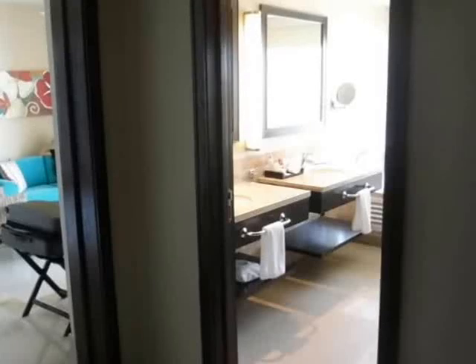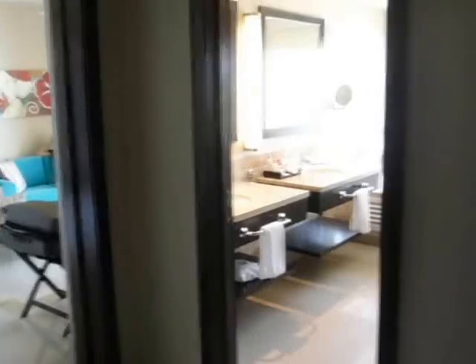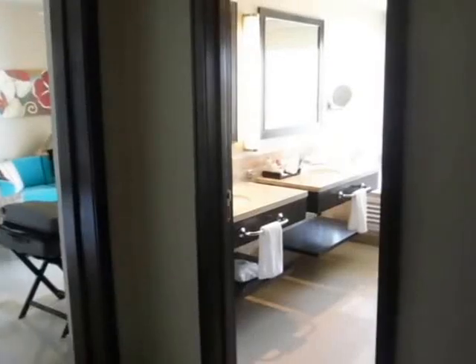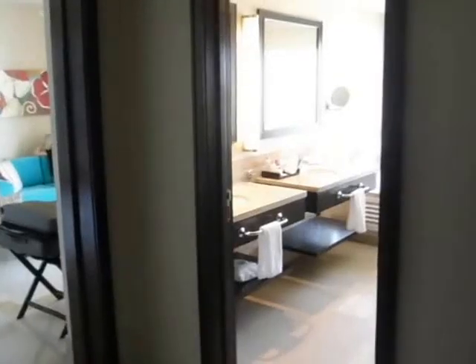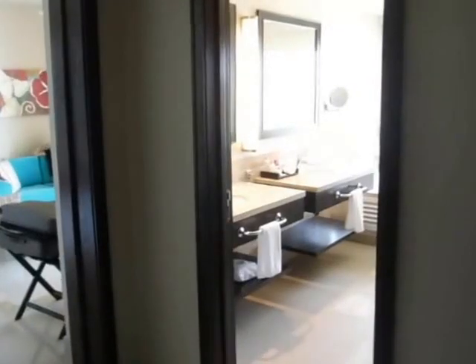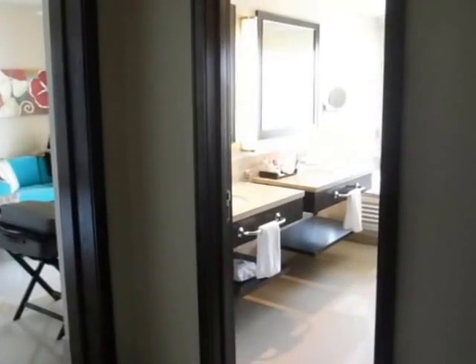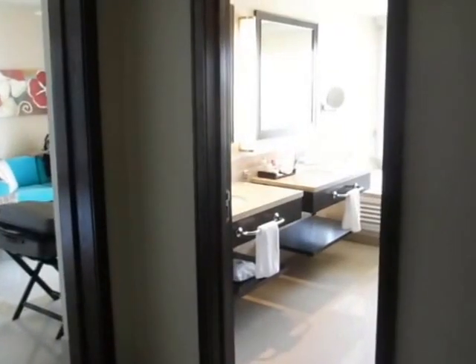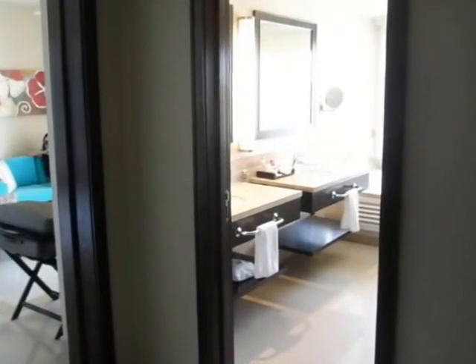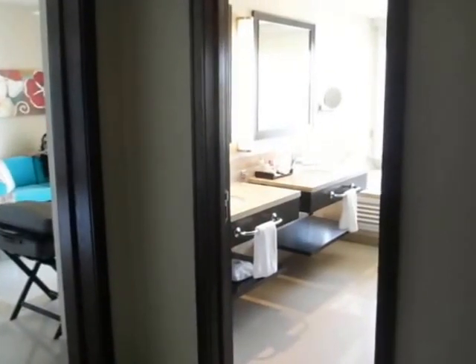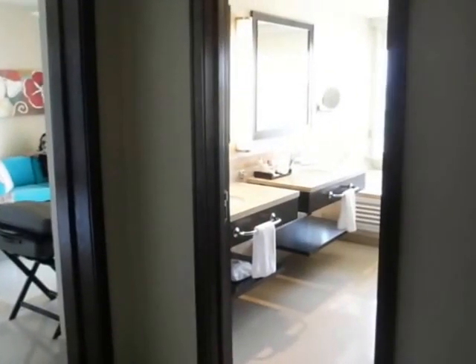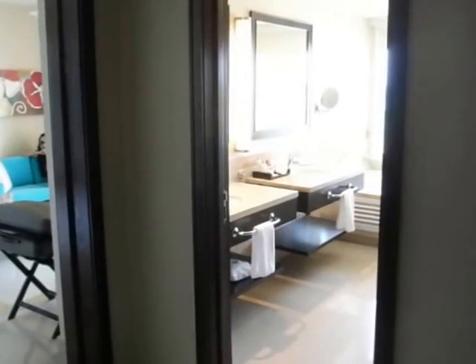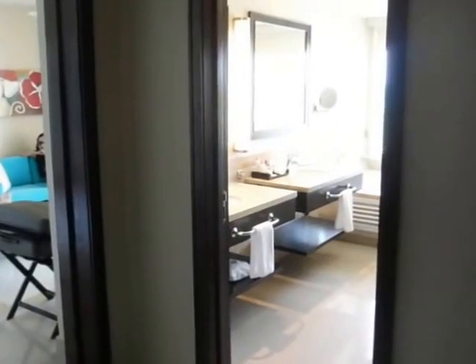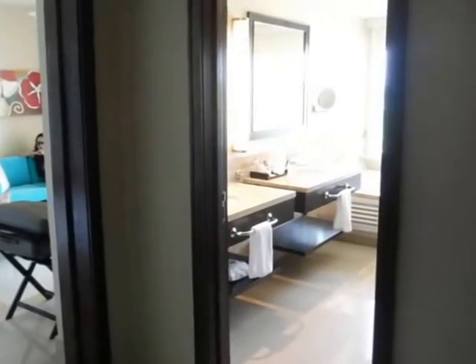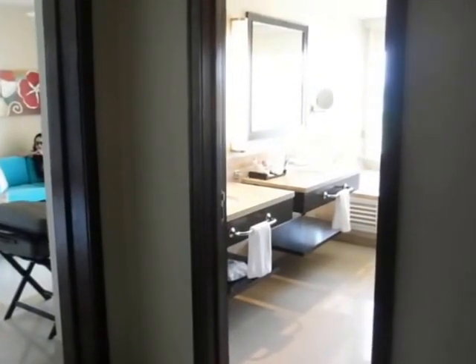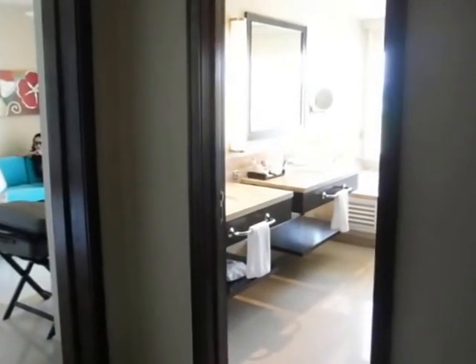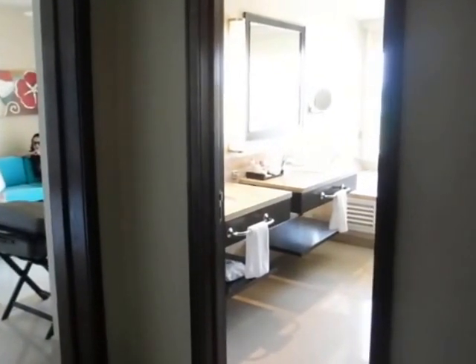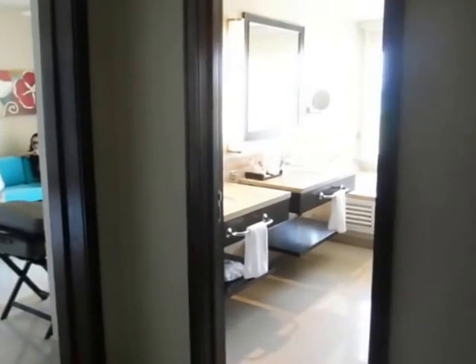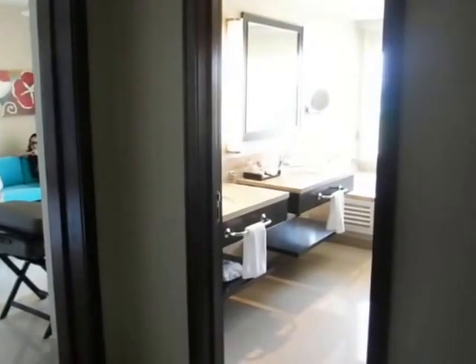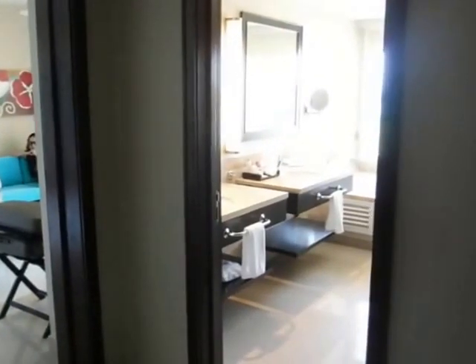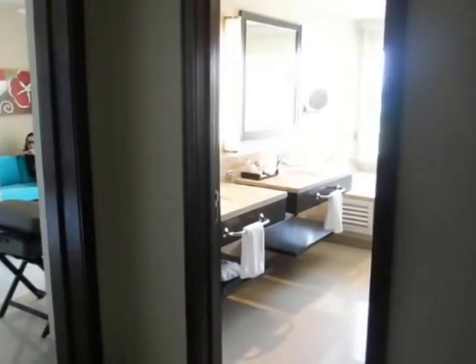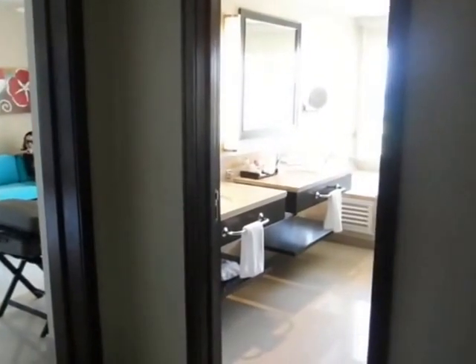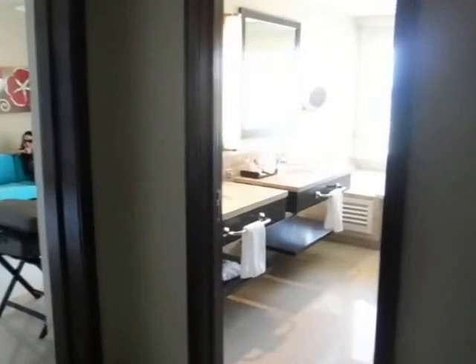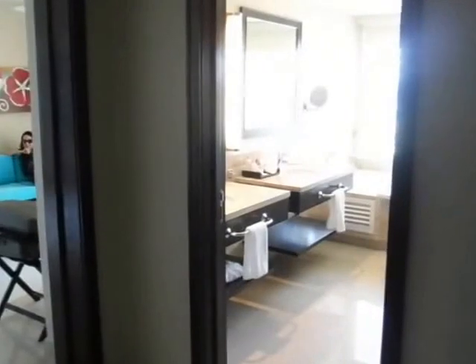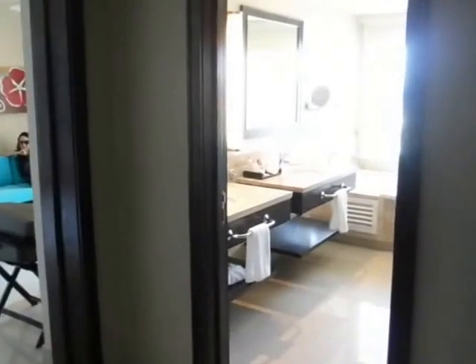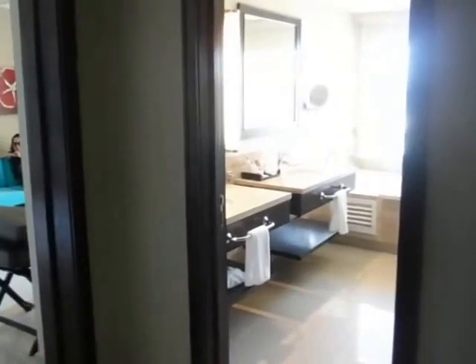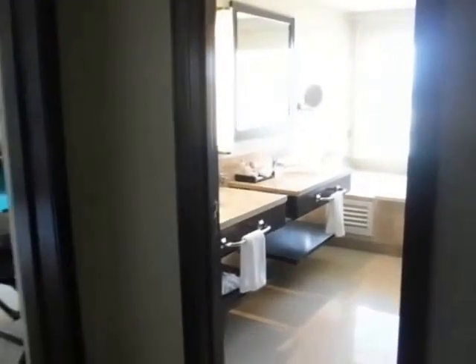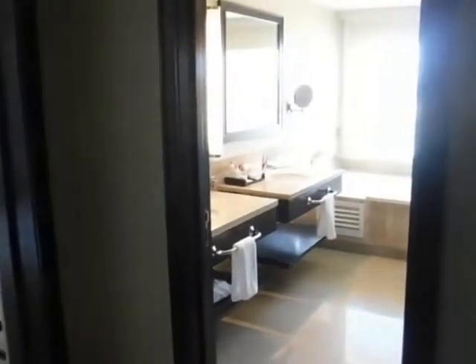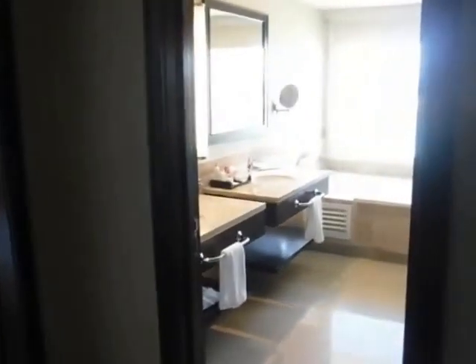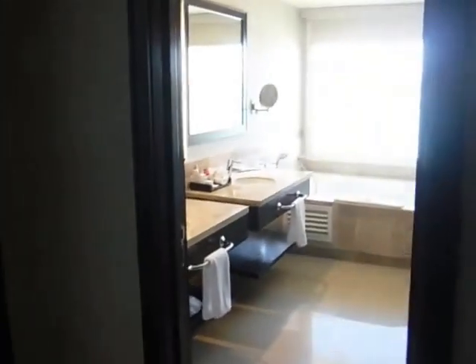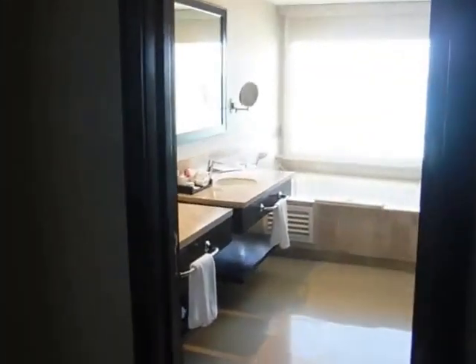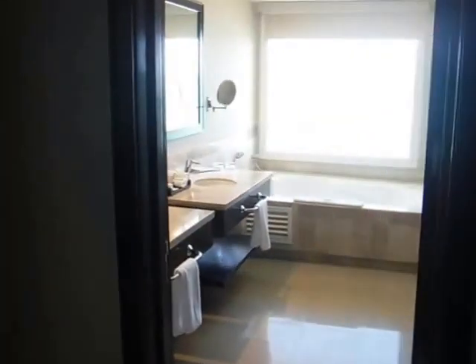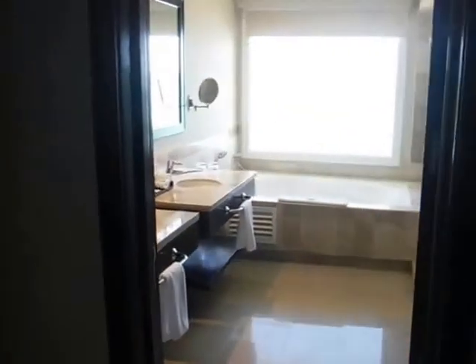Hello everybody. We're here at the Now J. We just checked in into our junior suite with a jacuzzi. Now I'm going to take a quick pan around.